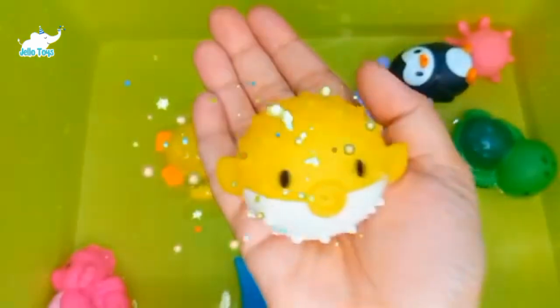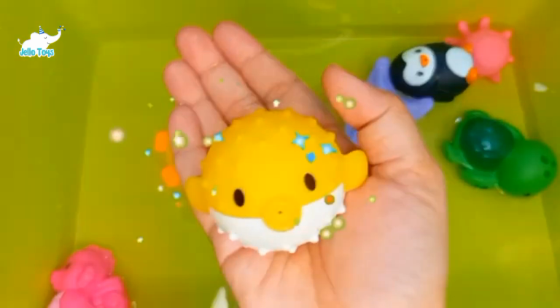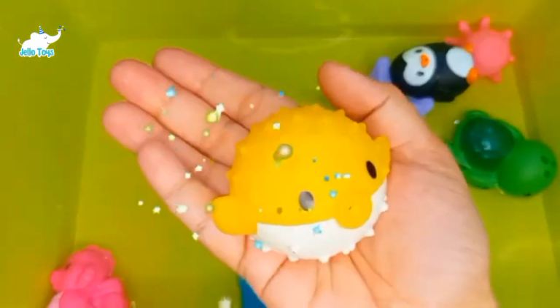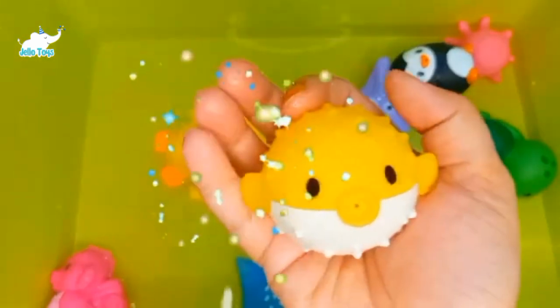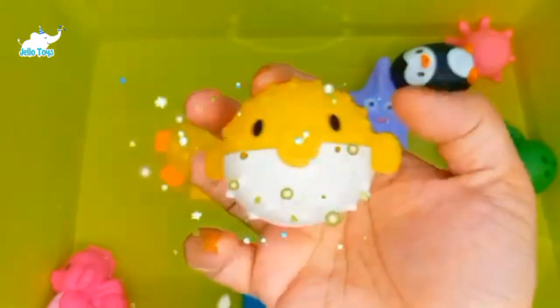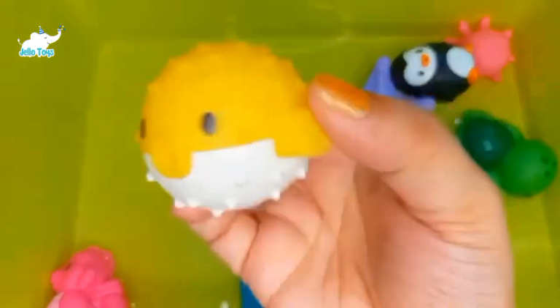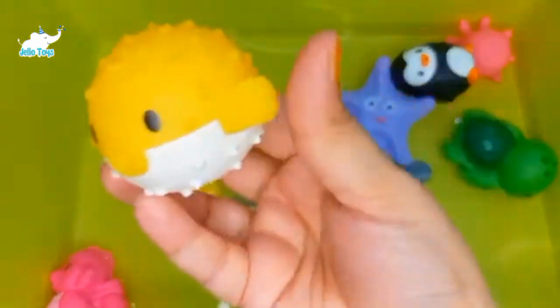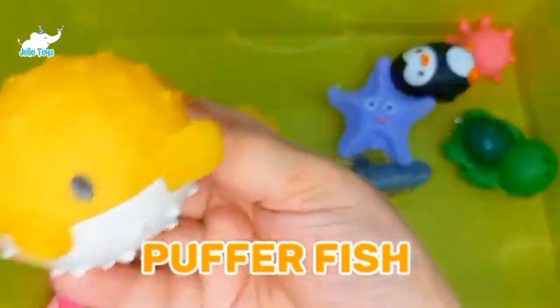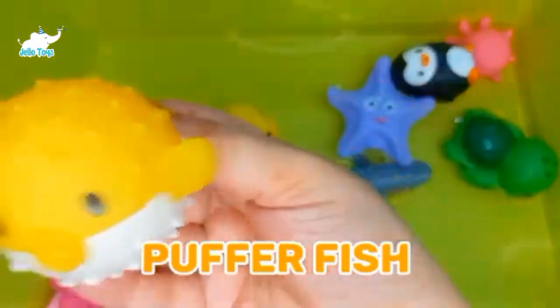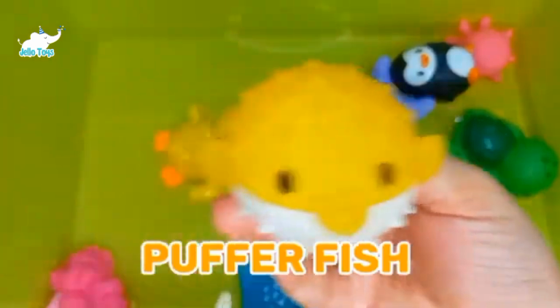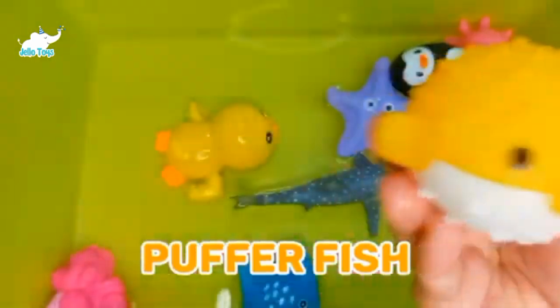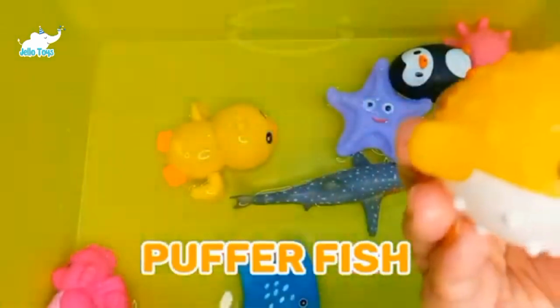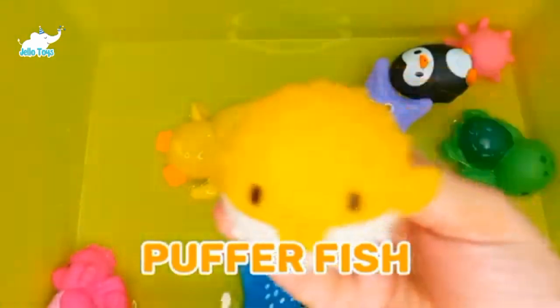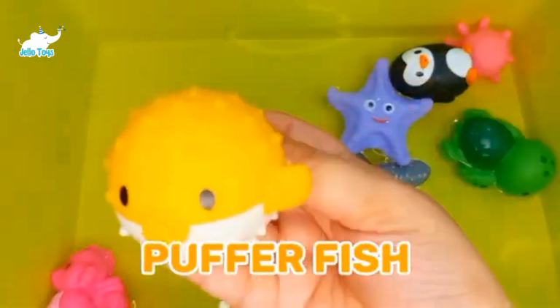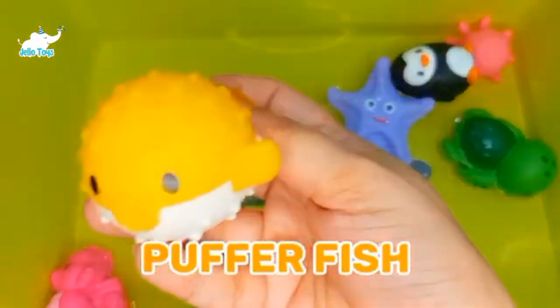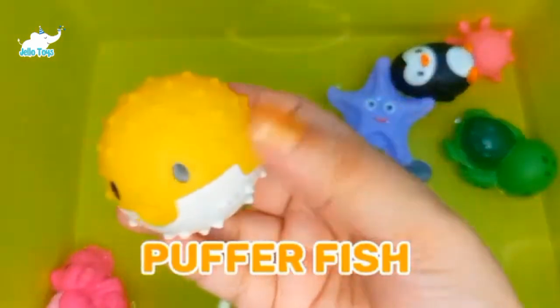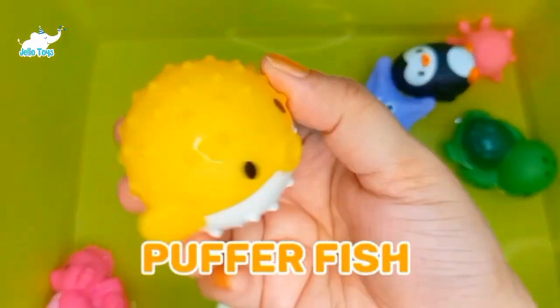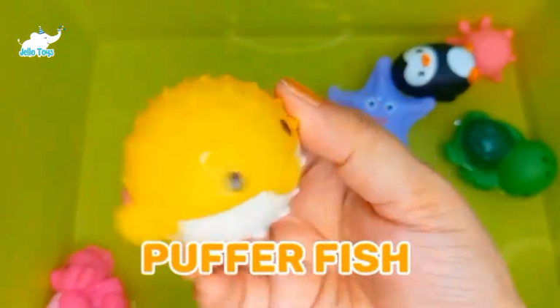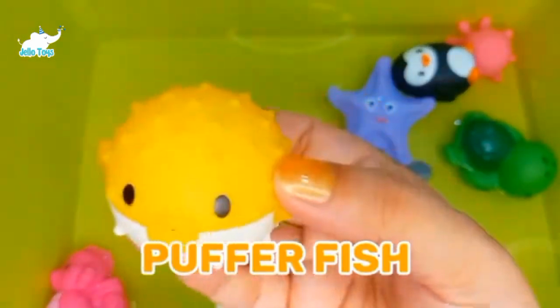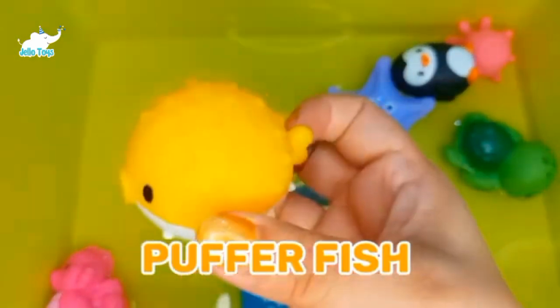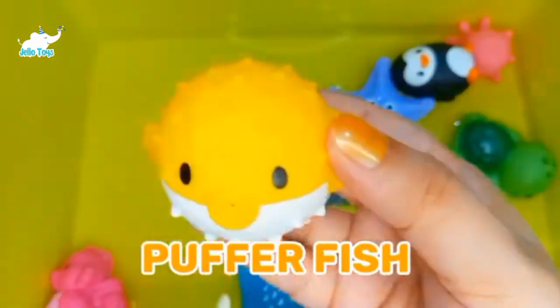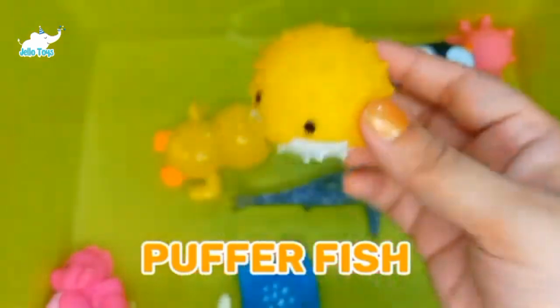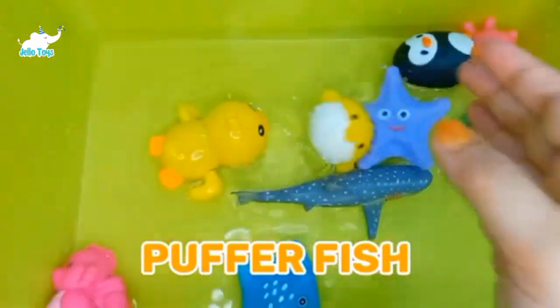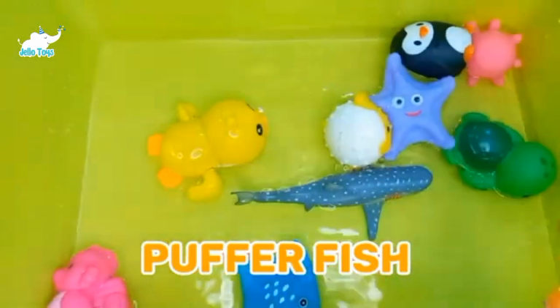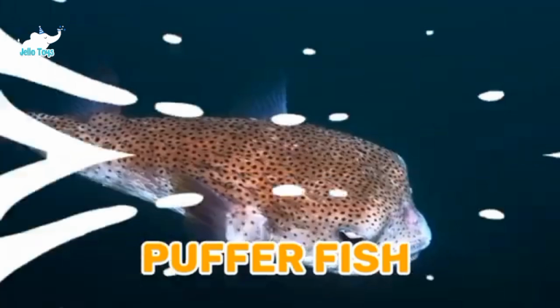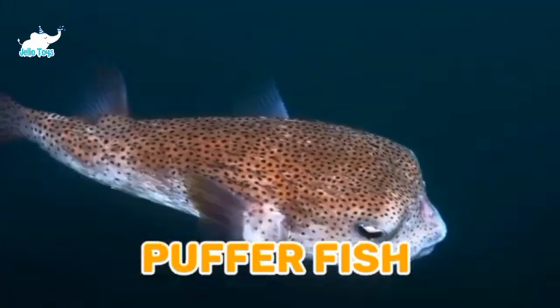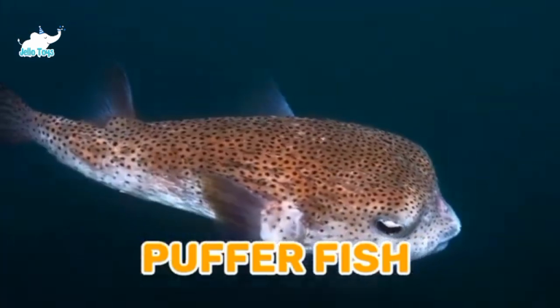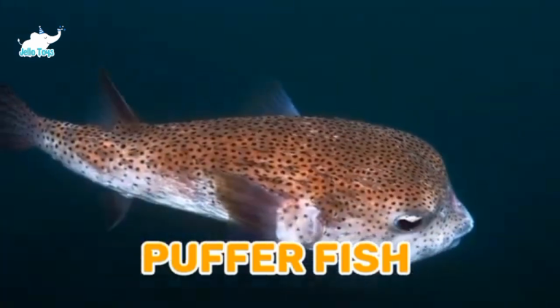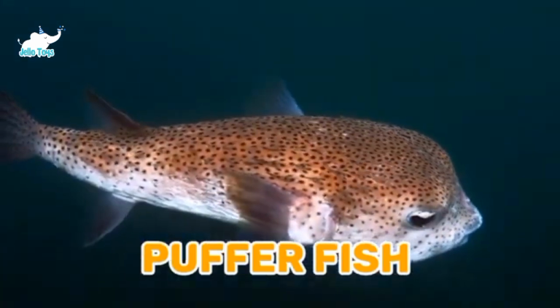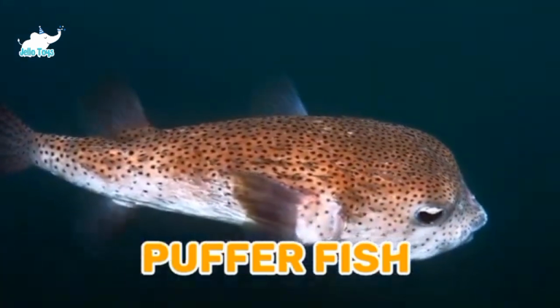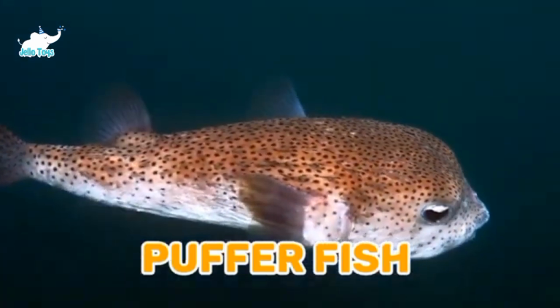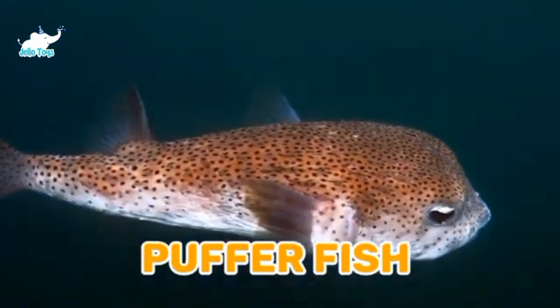Pufferfish. Pufferfish are usually the most poisonous fish in the ocean. They are usually found in warm ocean water and can blow up into a ball several times their regular size.